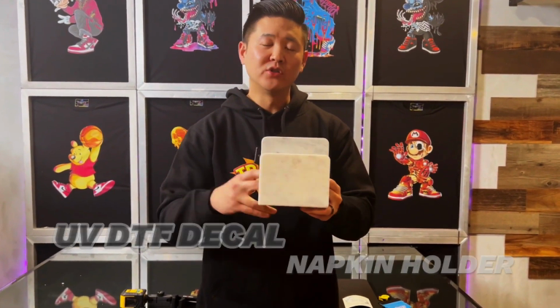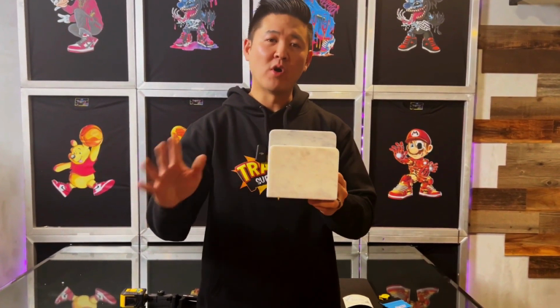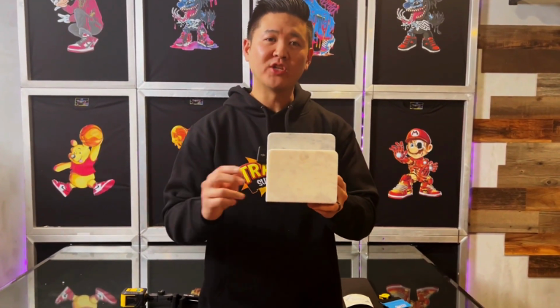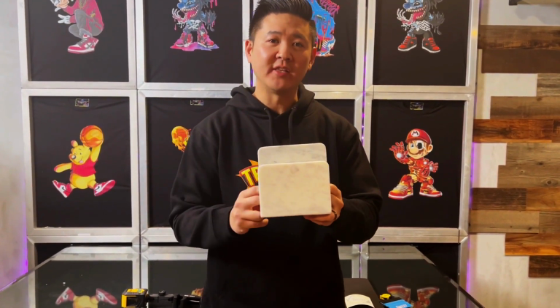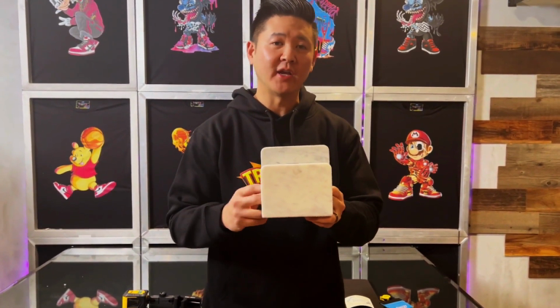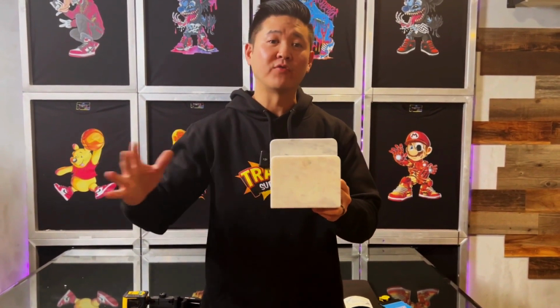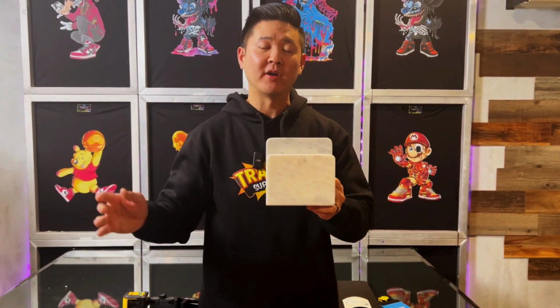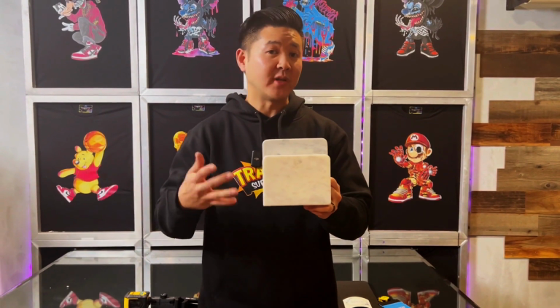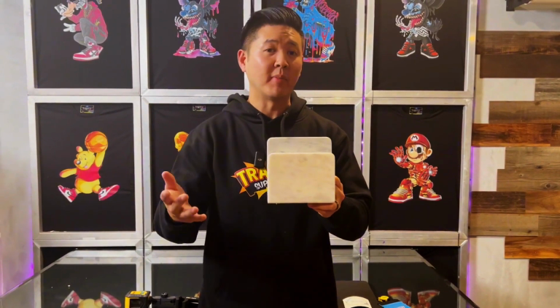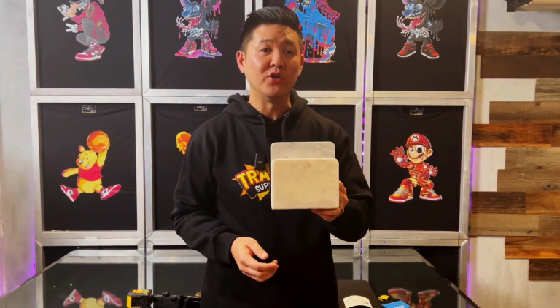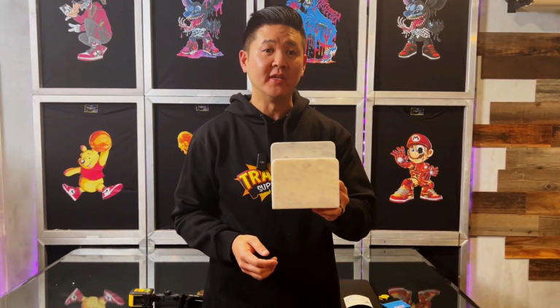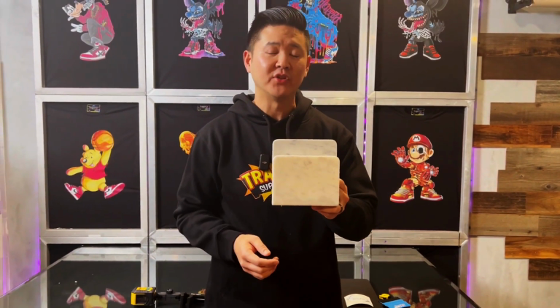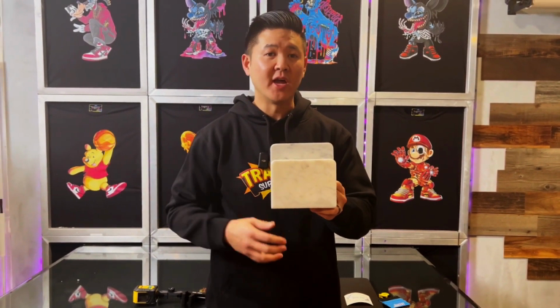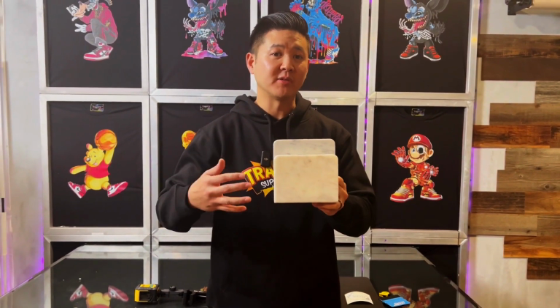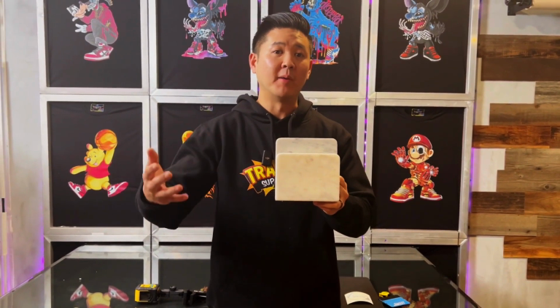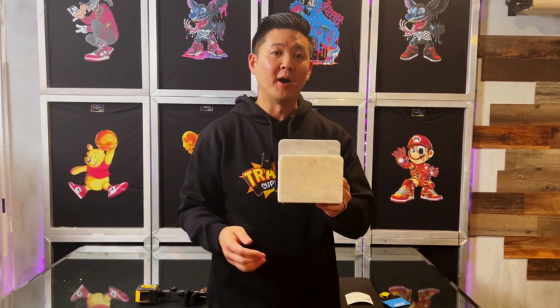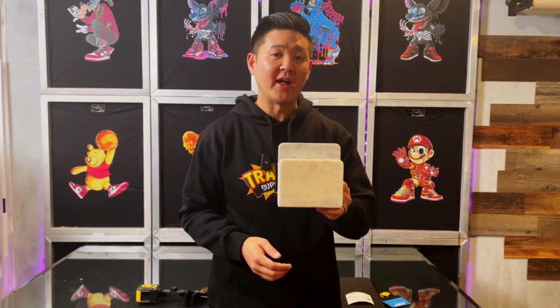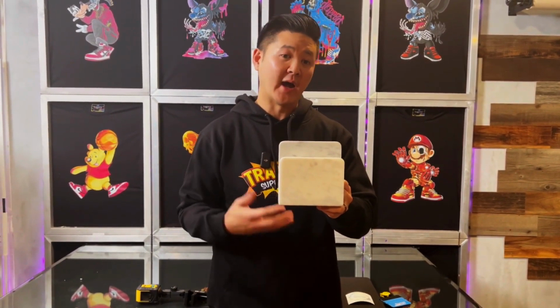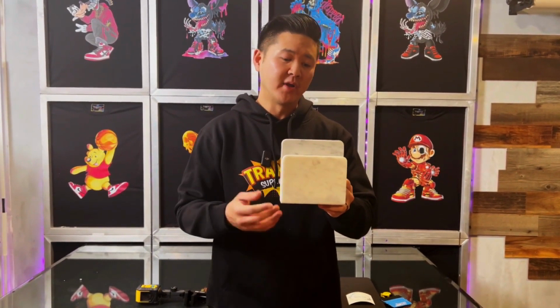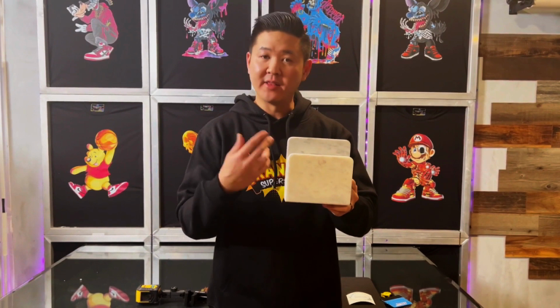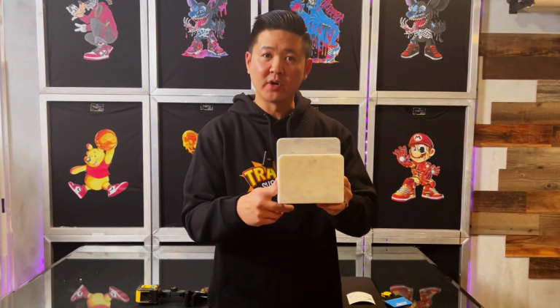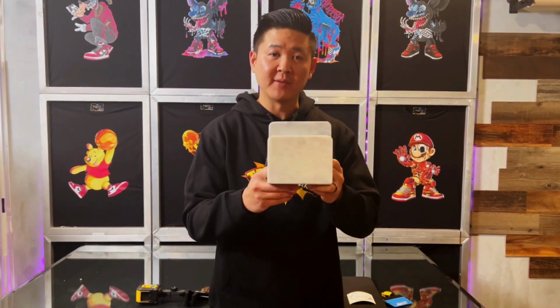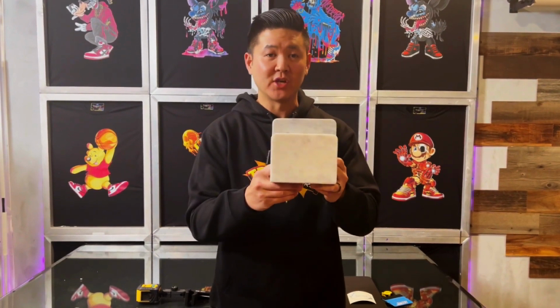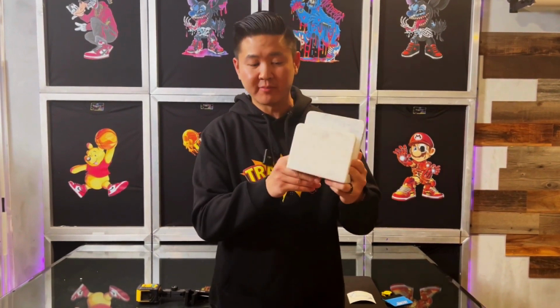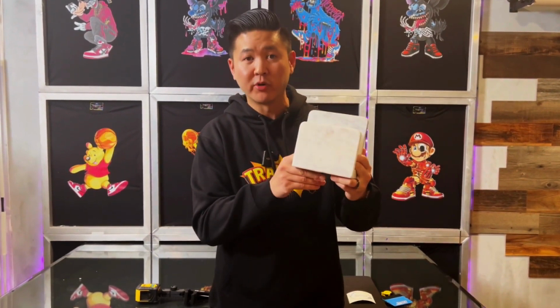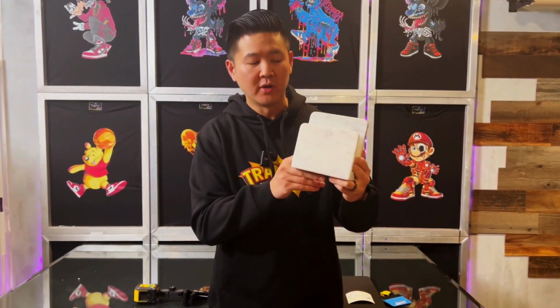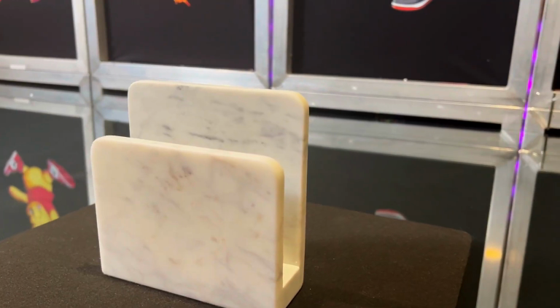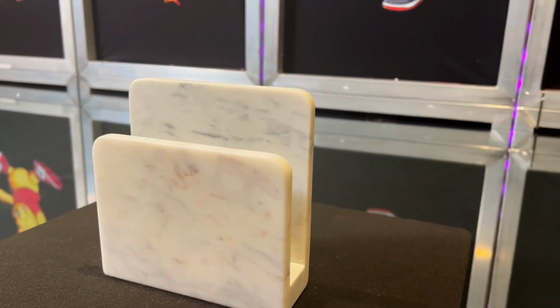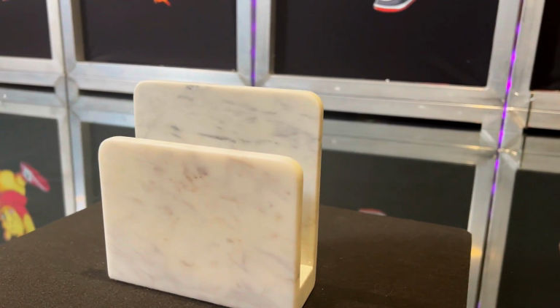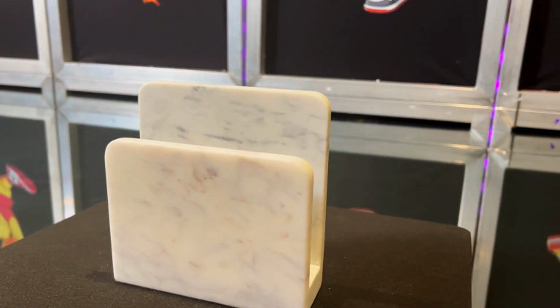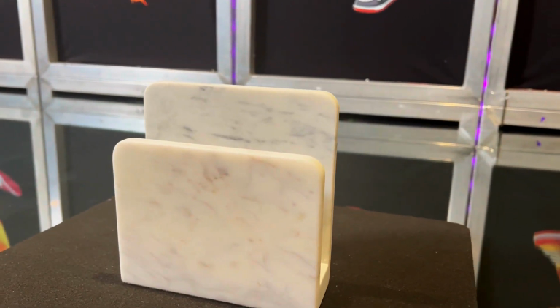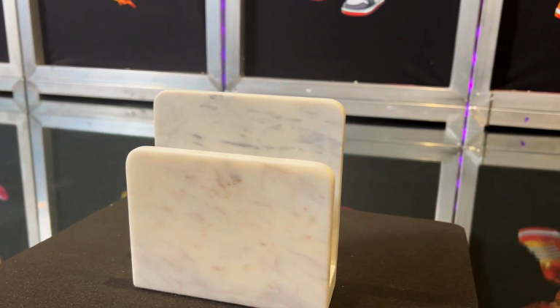I was walking by Target the other day looking for products that we can apply UV DTF to and possibly up the value of the item, and this is one of the items that I saw that looked pretty cool. It is pretty durable, very heavy duty.